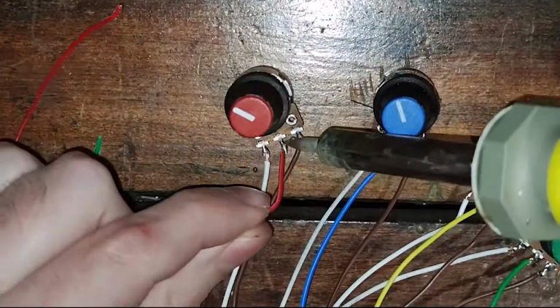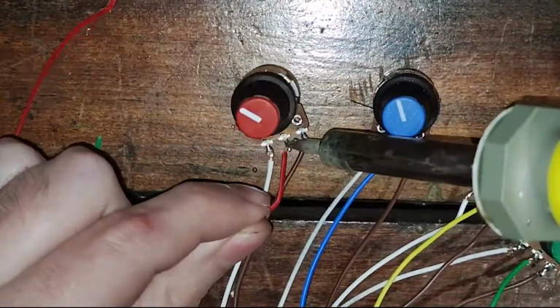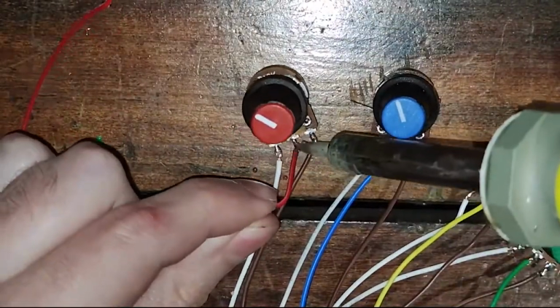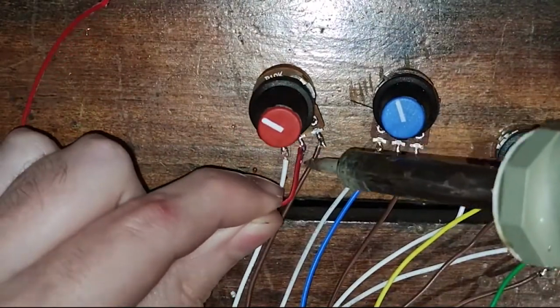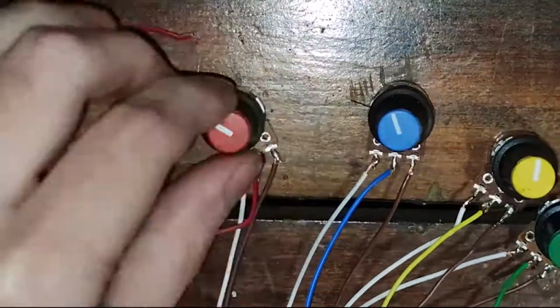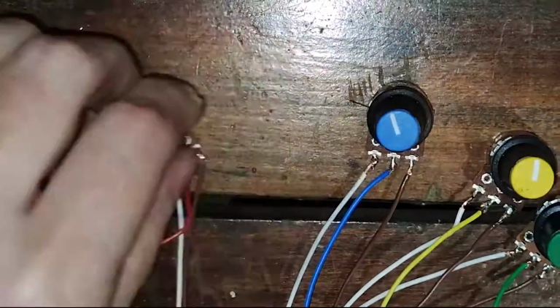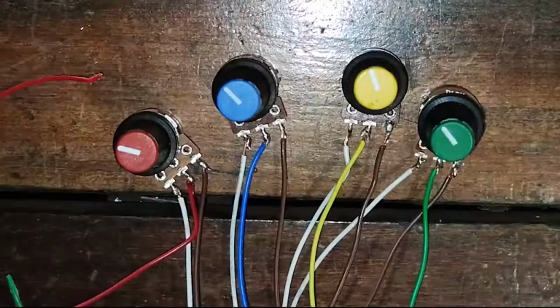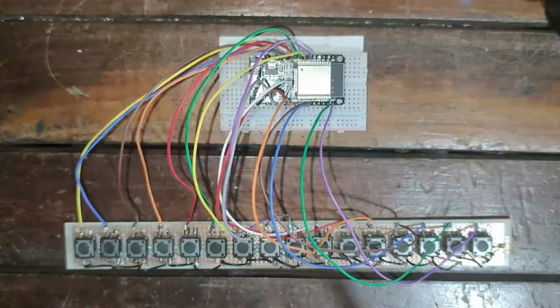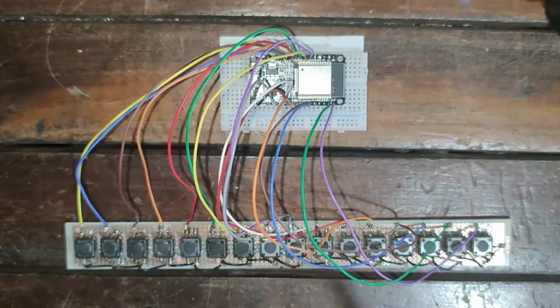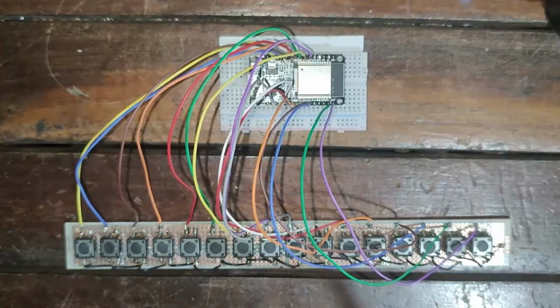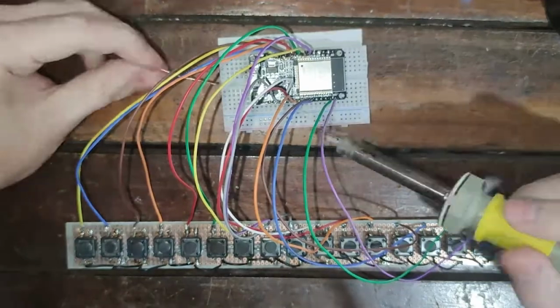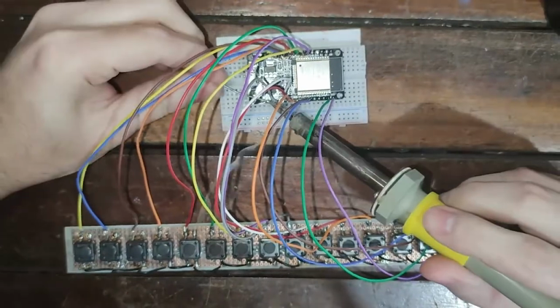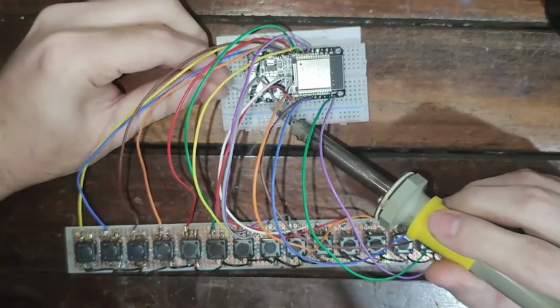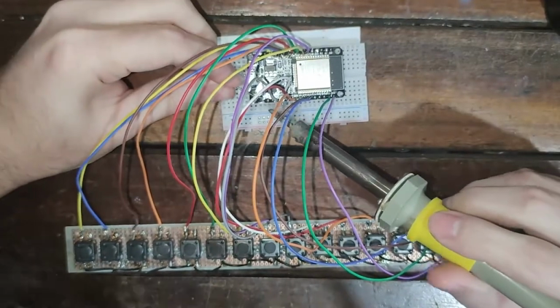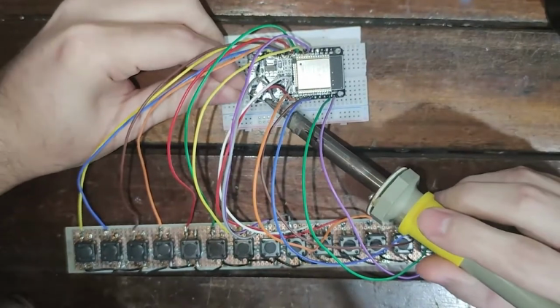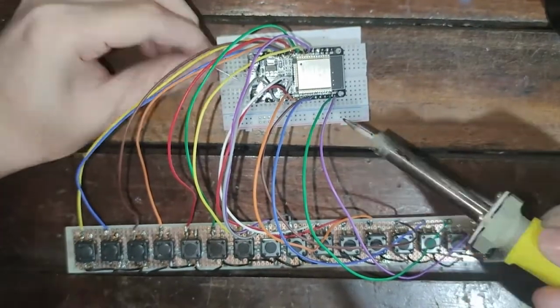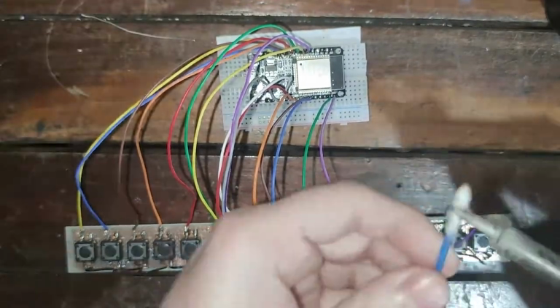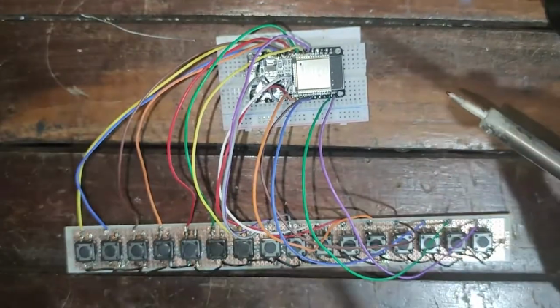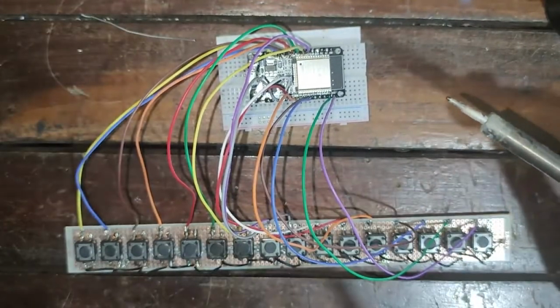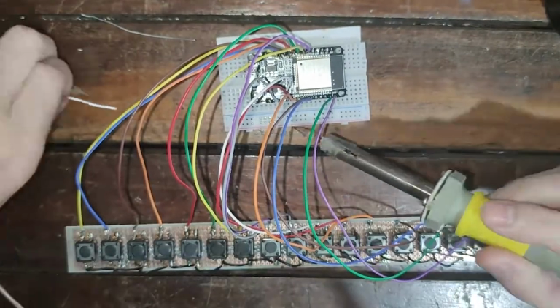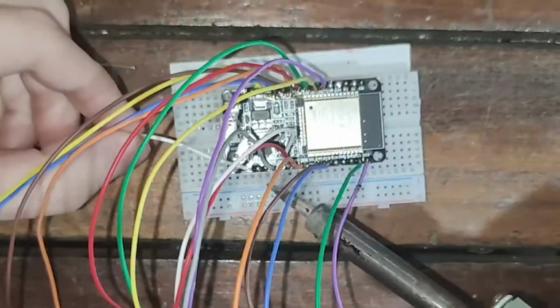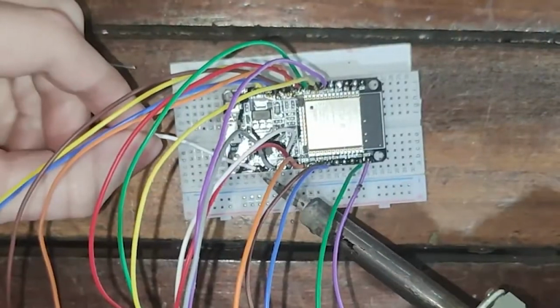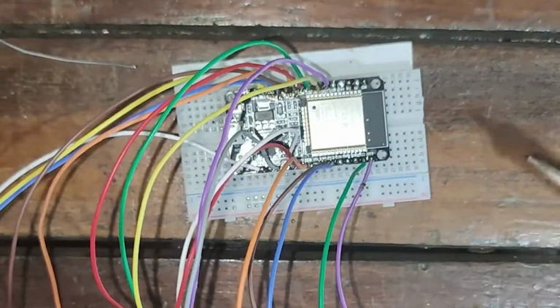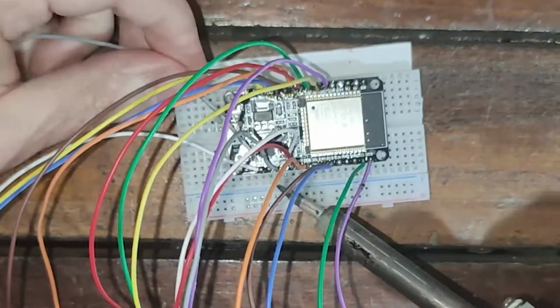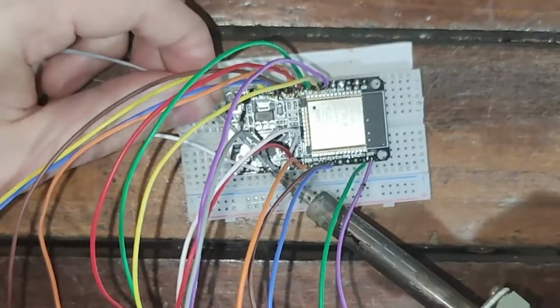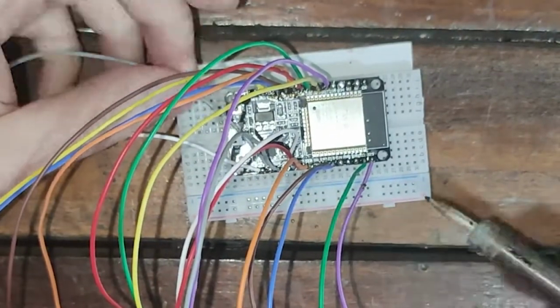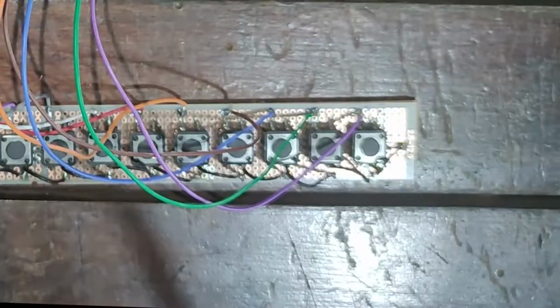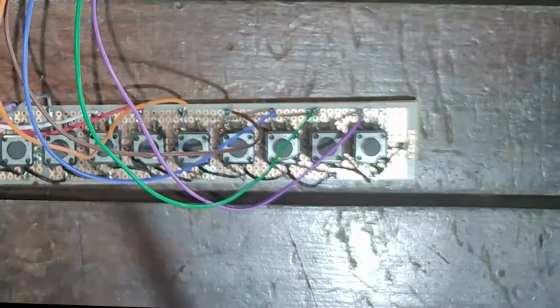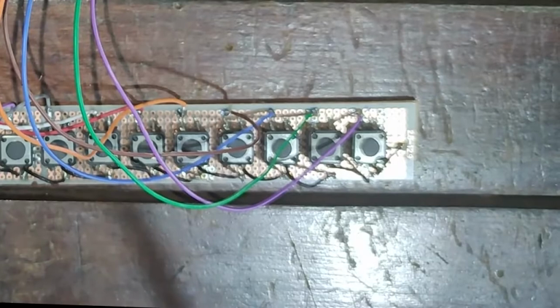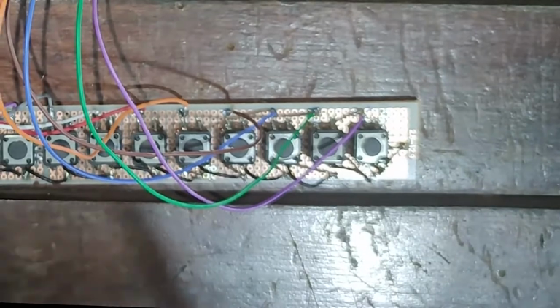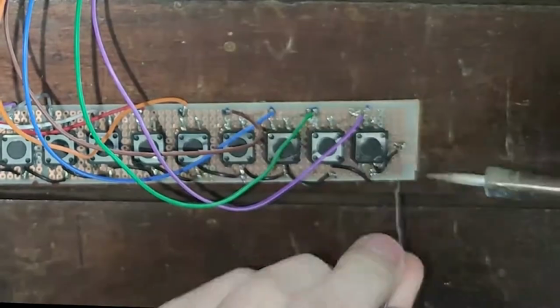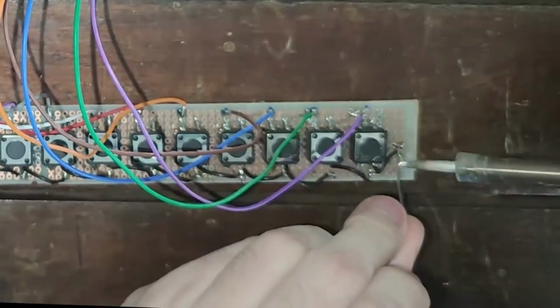Now let's connect the 3.3 volts pin from the ESP32 to the last top column of the protoboard and the ground pin to the last bottom column of the protoboard.